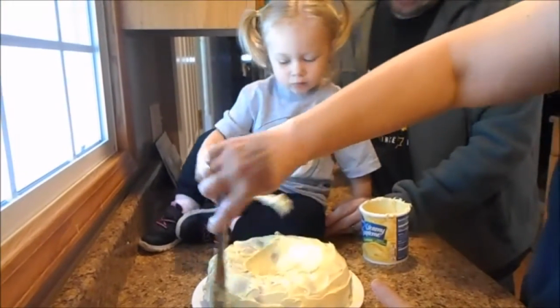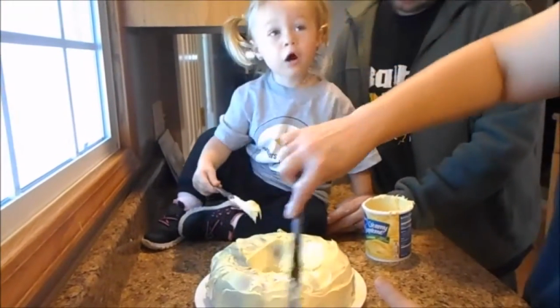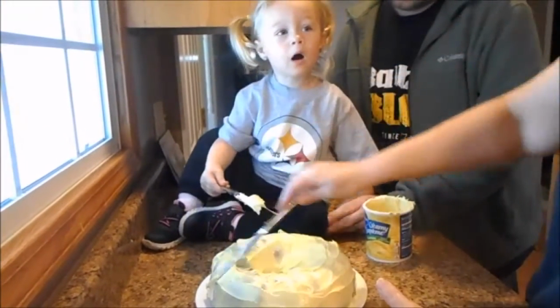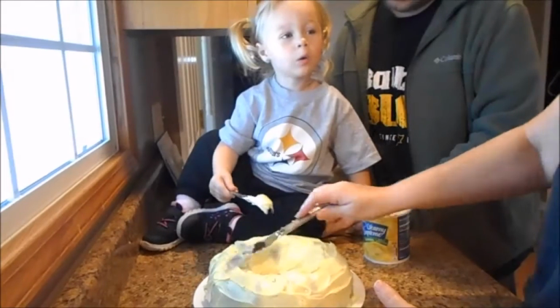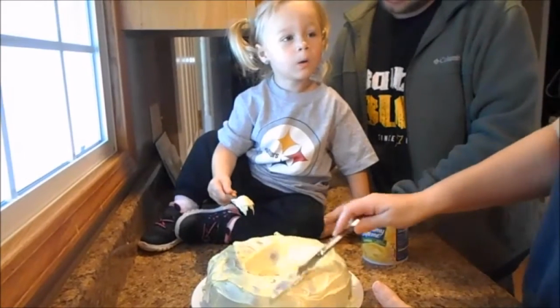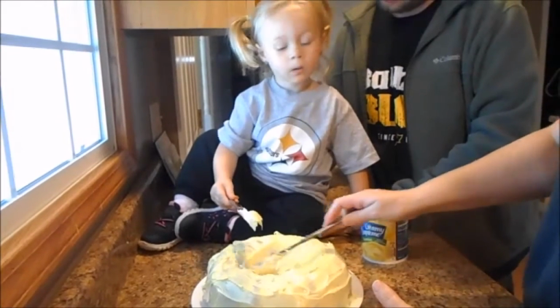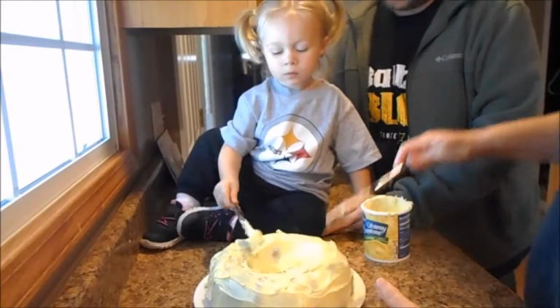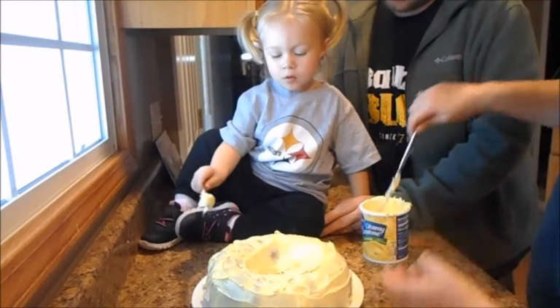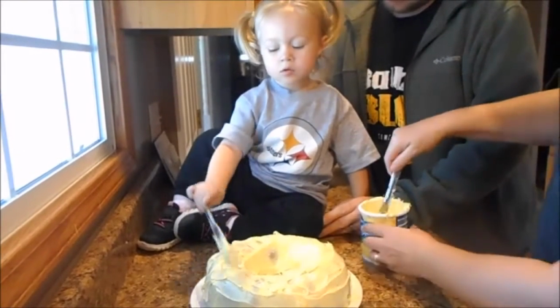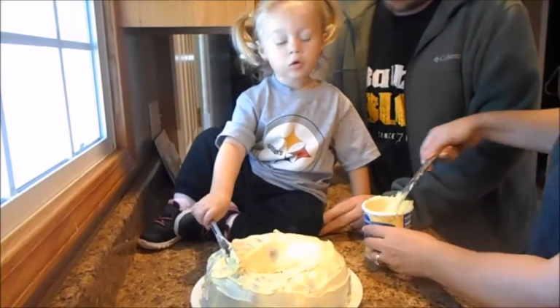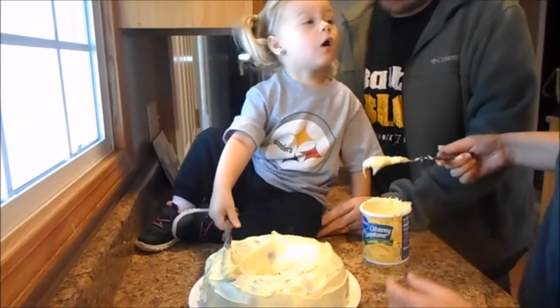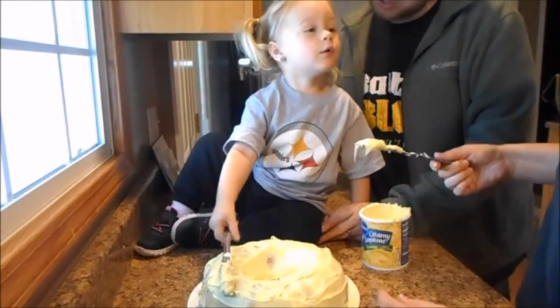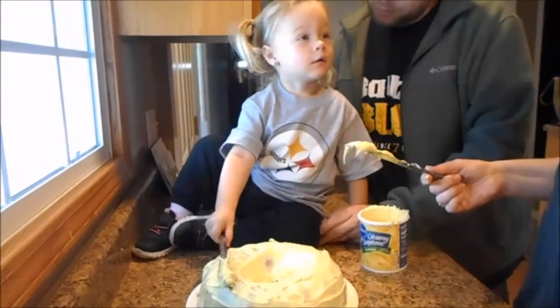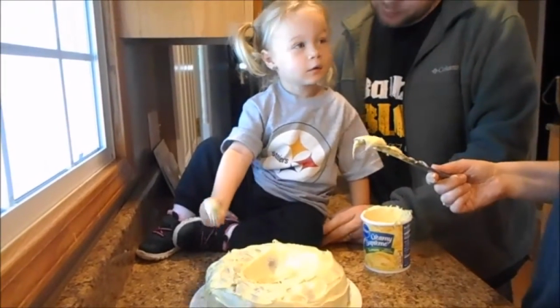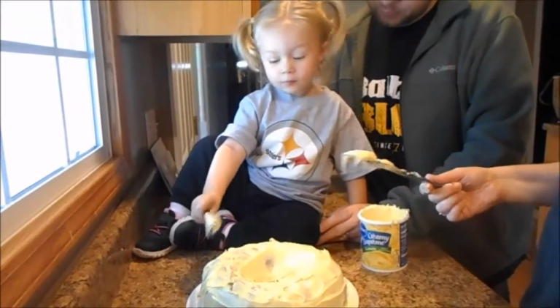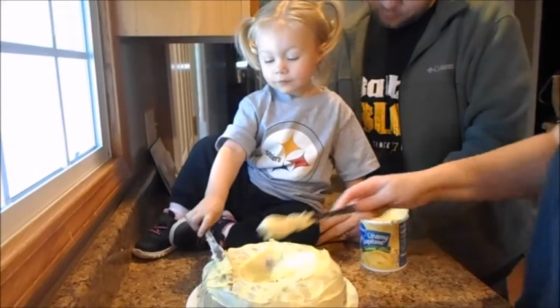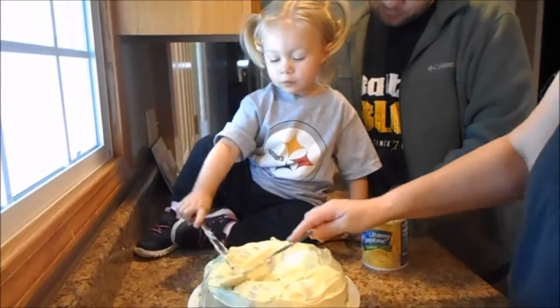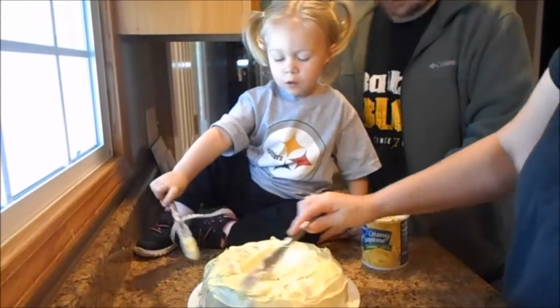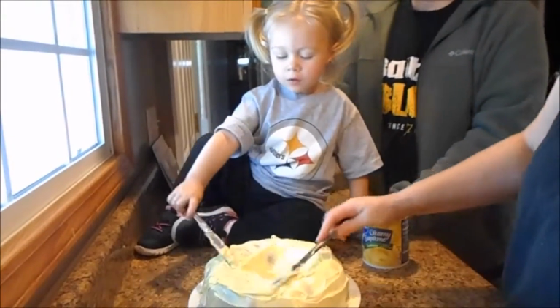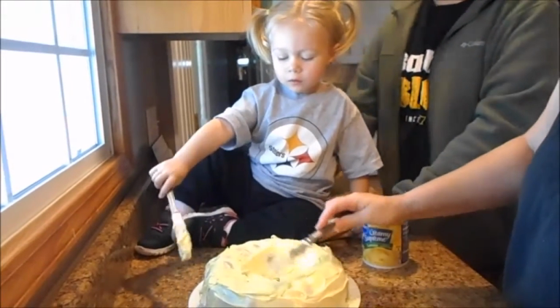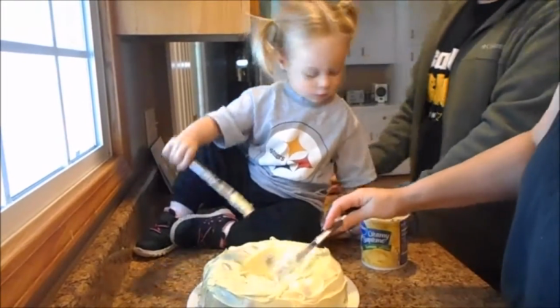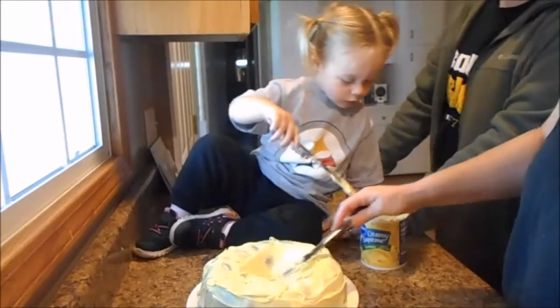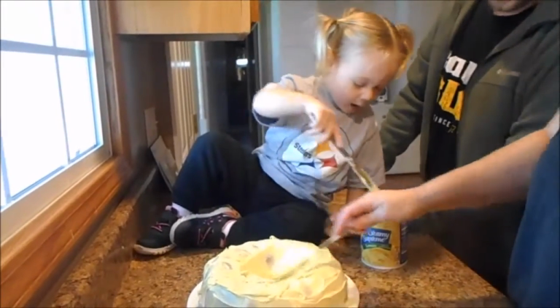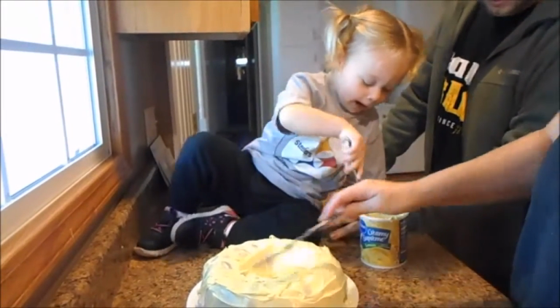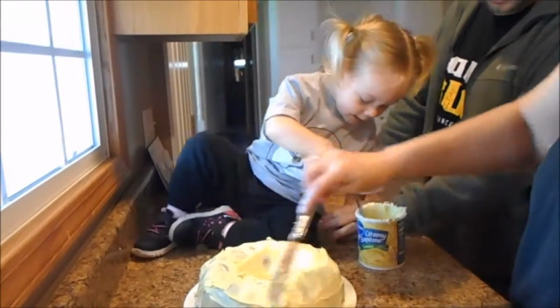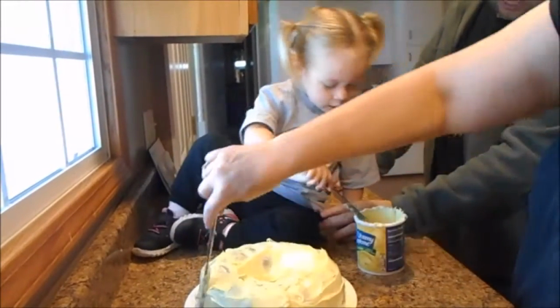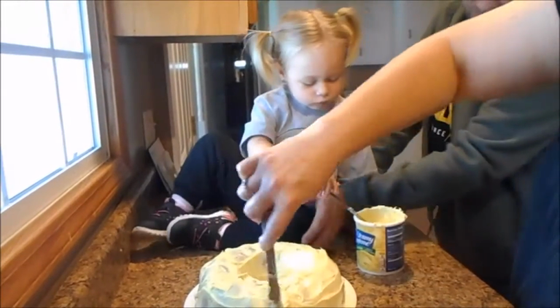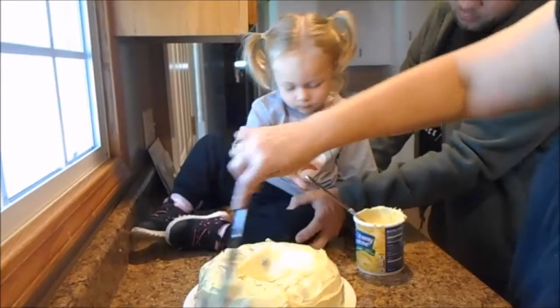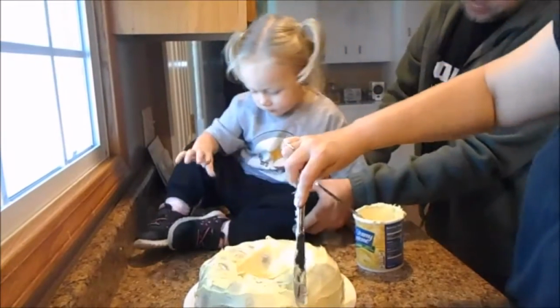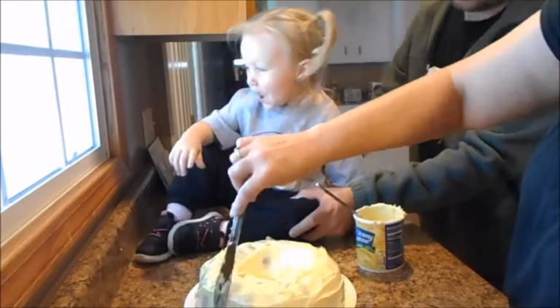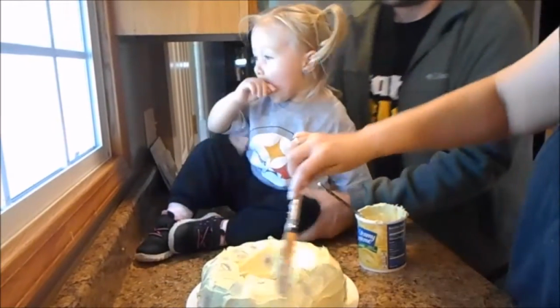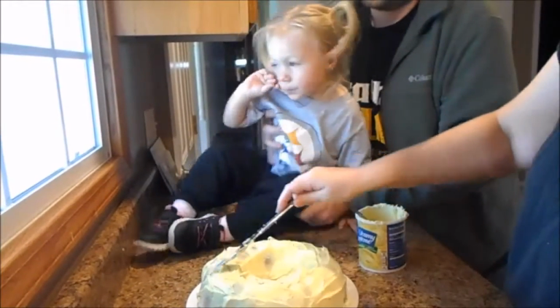I'm Coco. Coco's at home. I'm Coco. Coco's at home. Who's at home? Coco's home. She burps. I'll bite. Watch this. Watch your head.